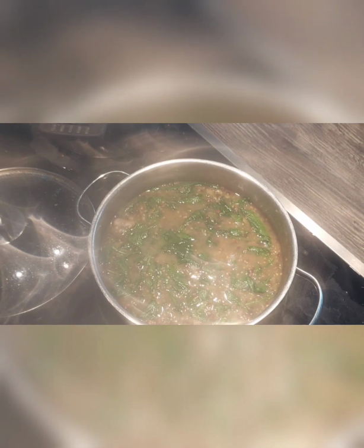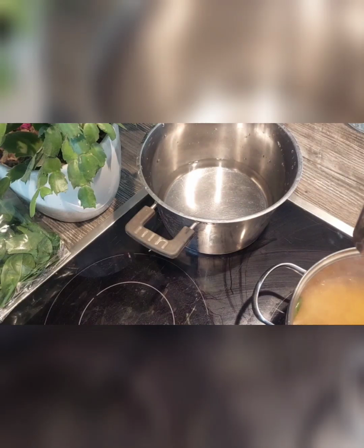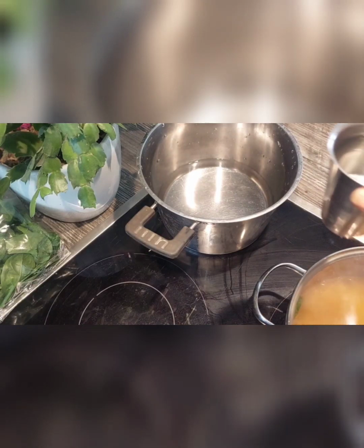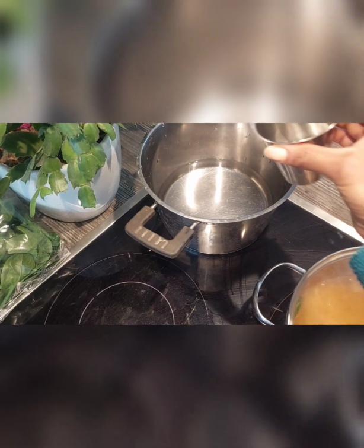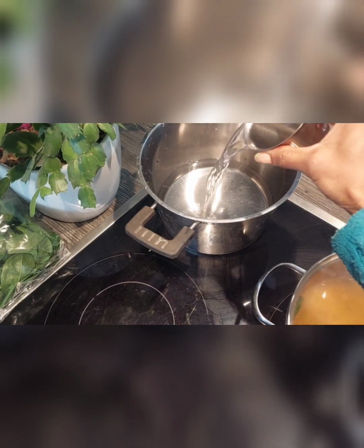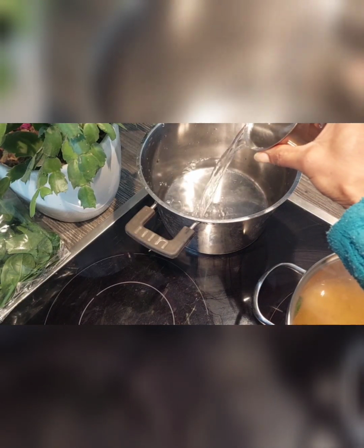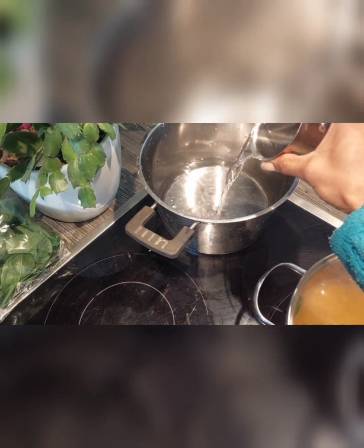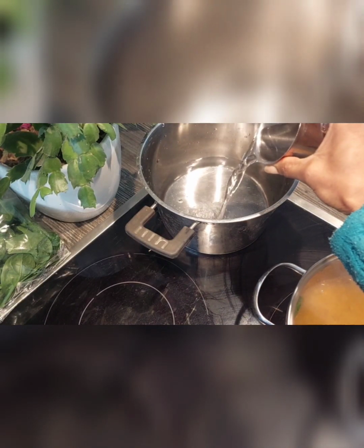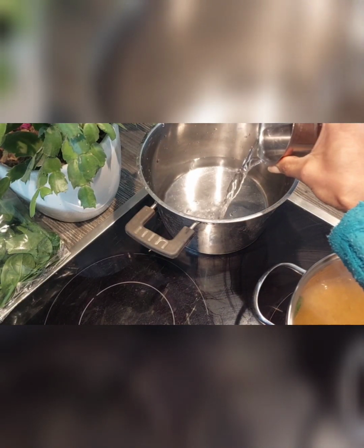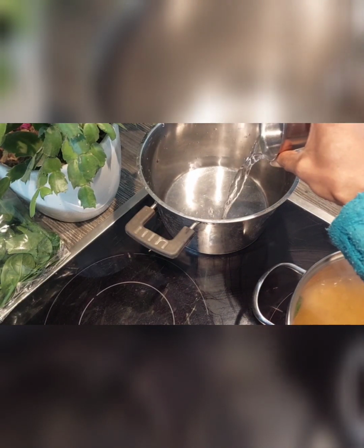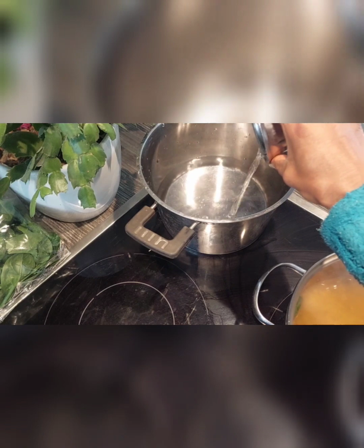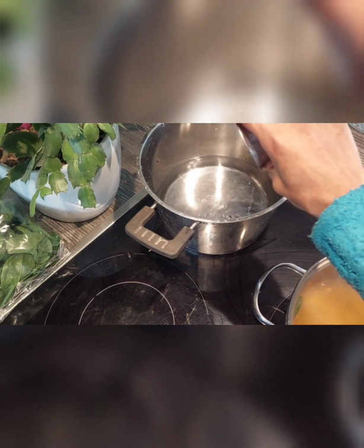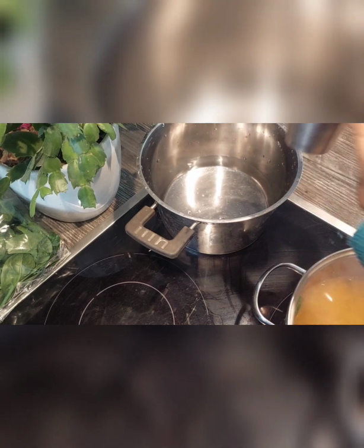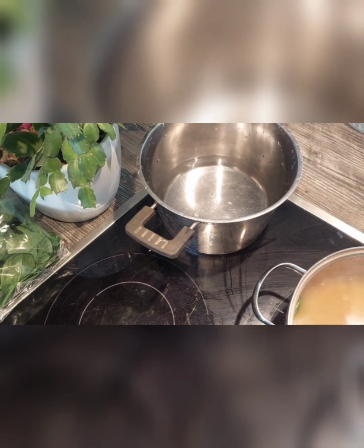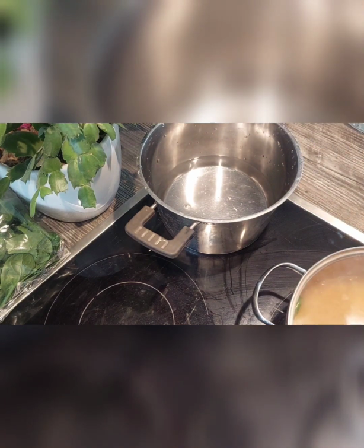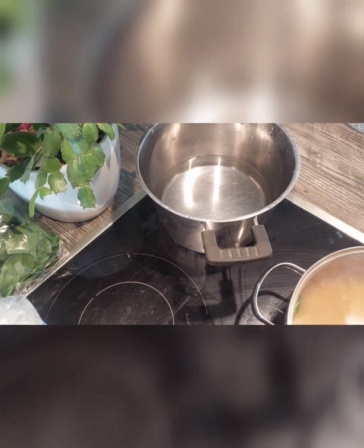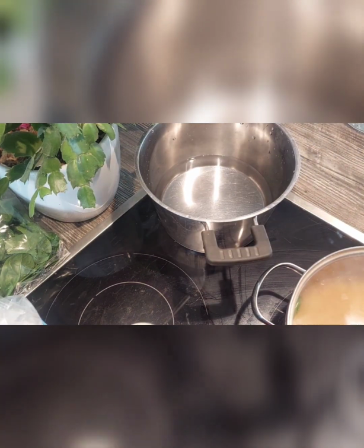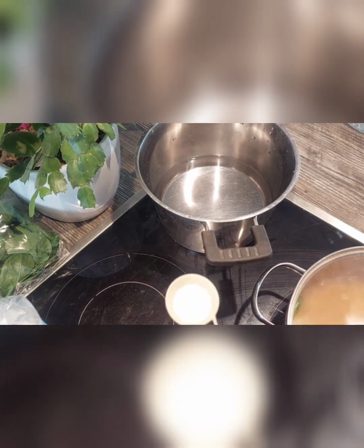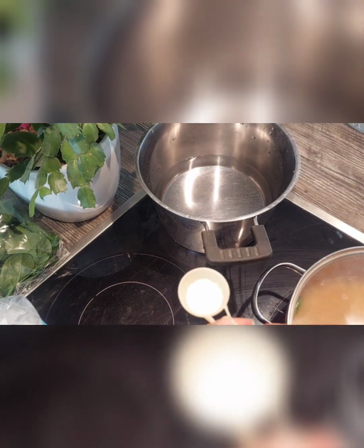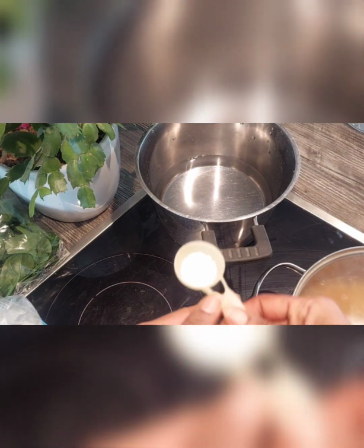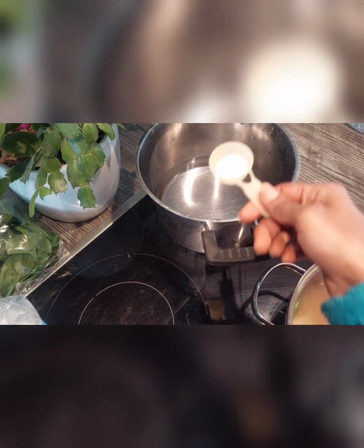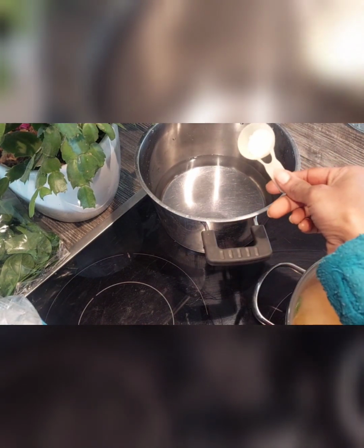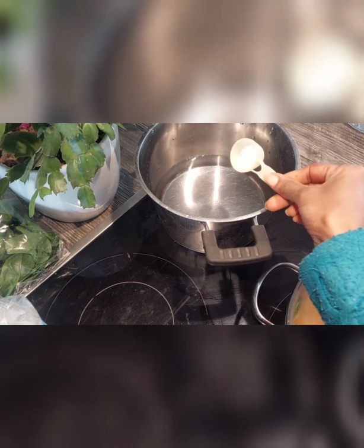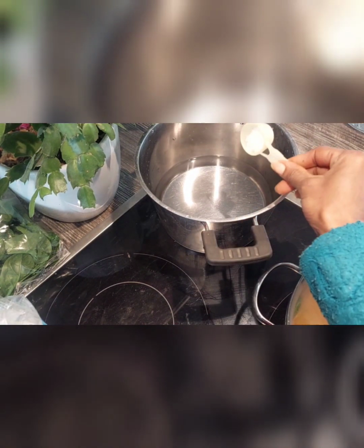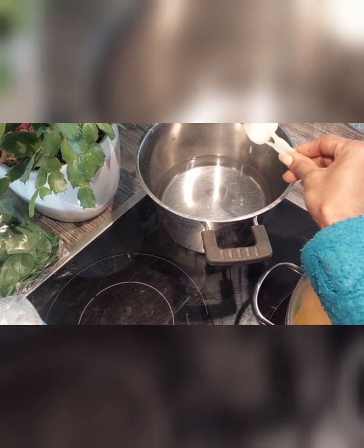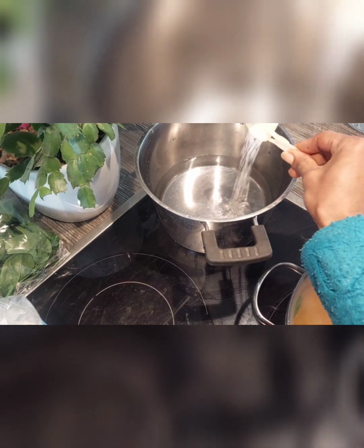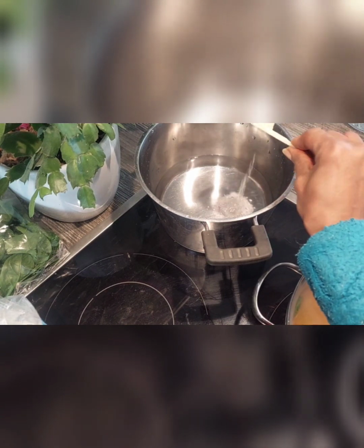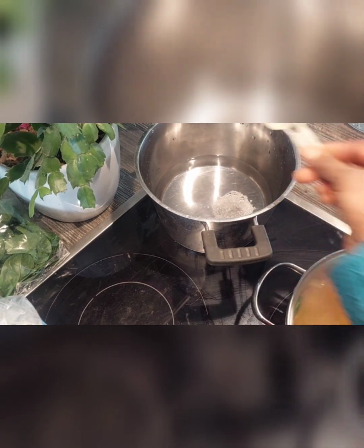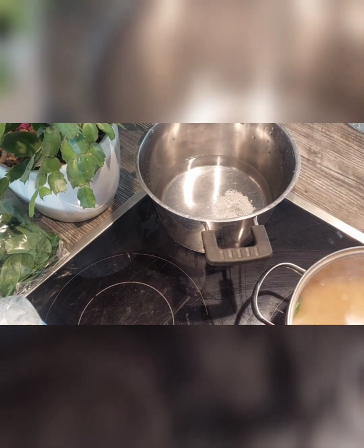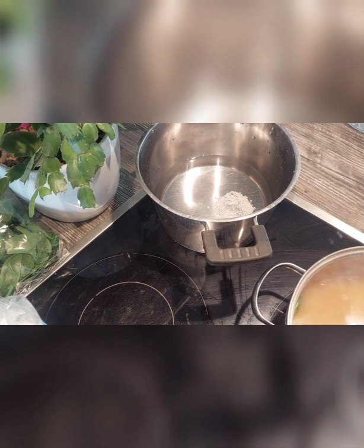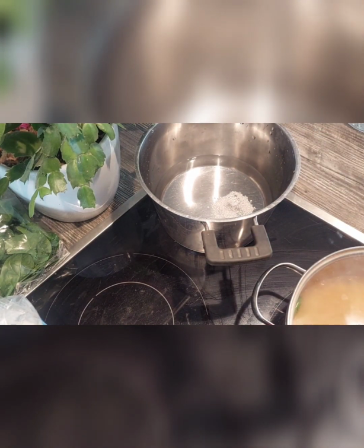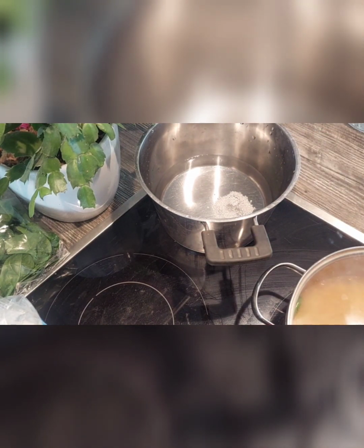Now we will prepare steamed ragi roti. Take one cup of water in a pan. Add a little salt to it. Close the lid and let it boil.